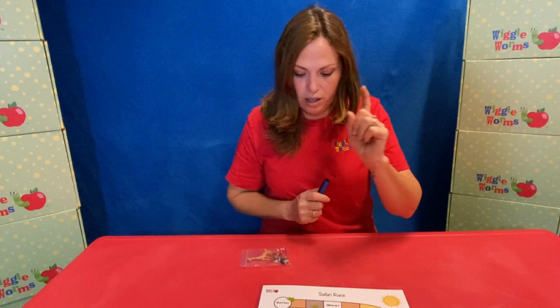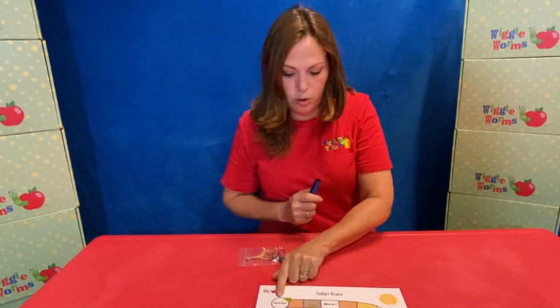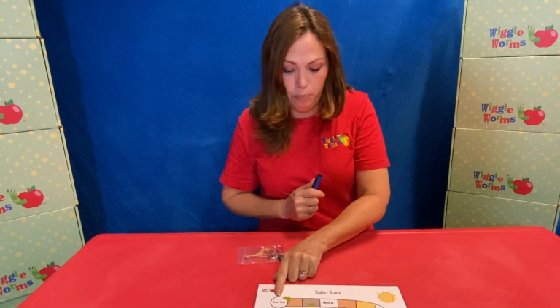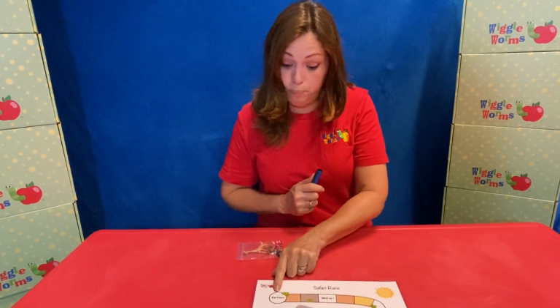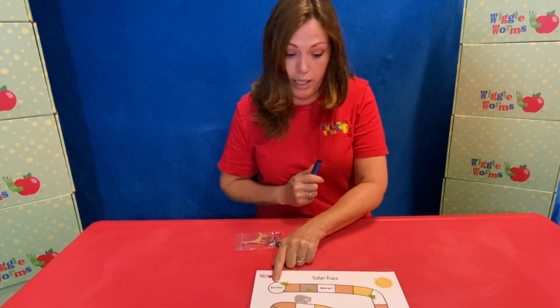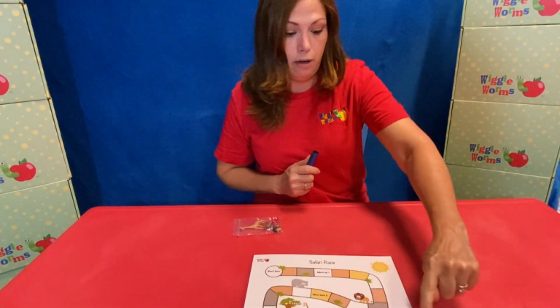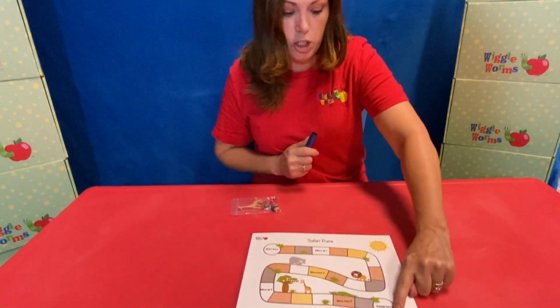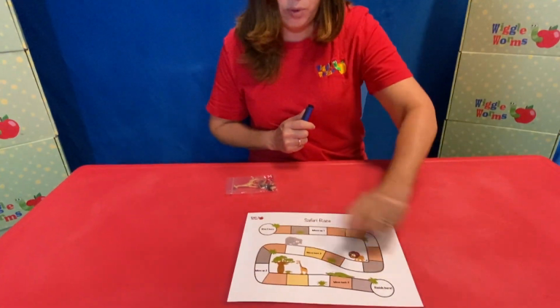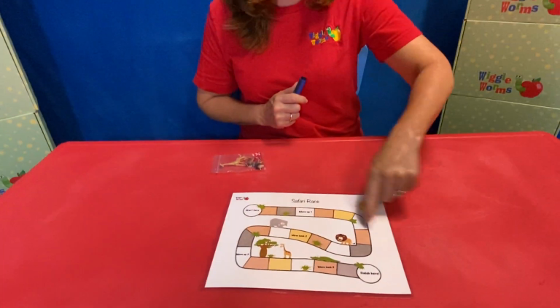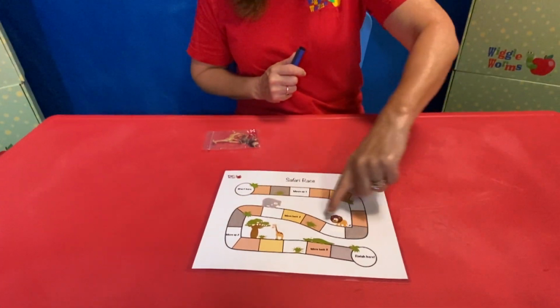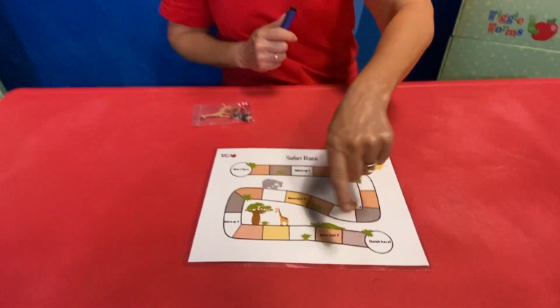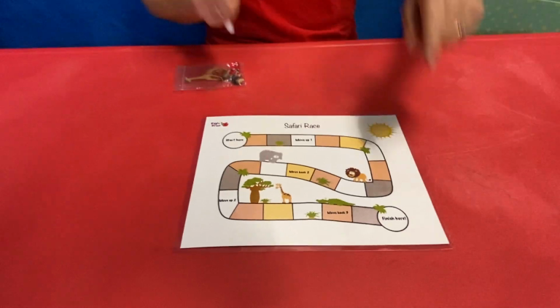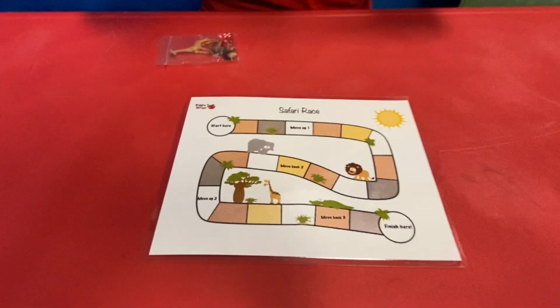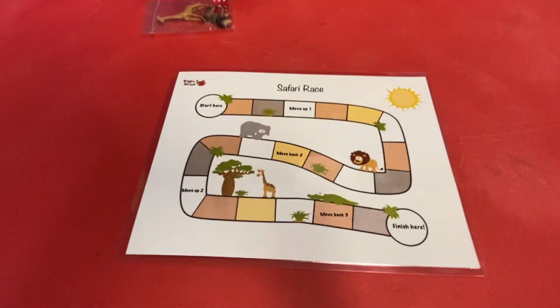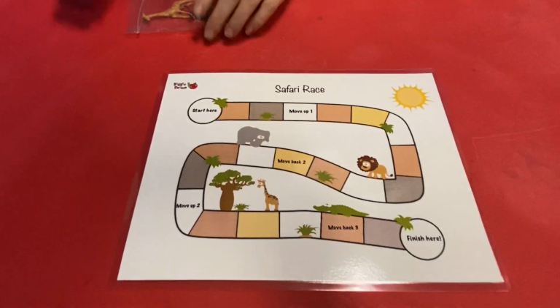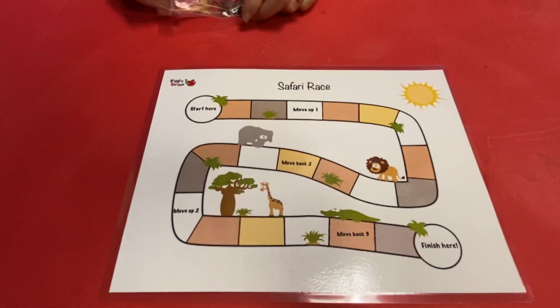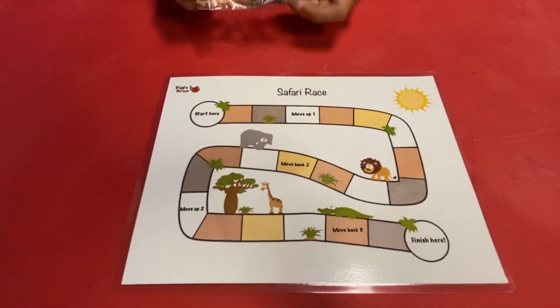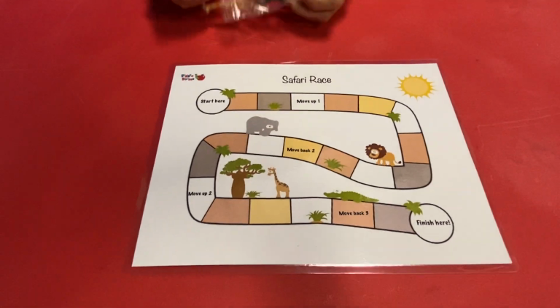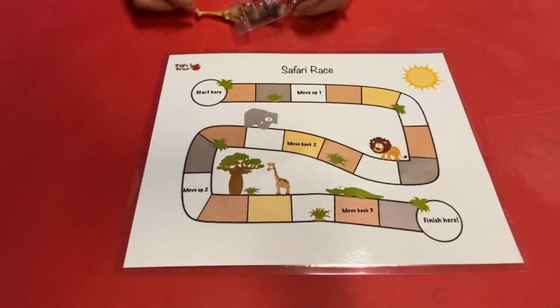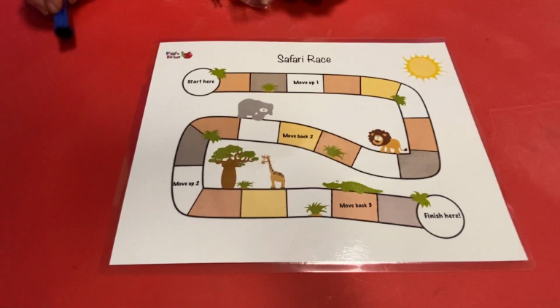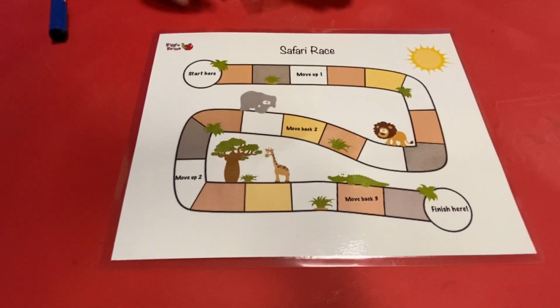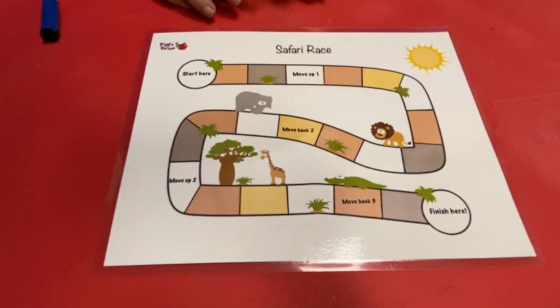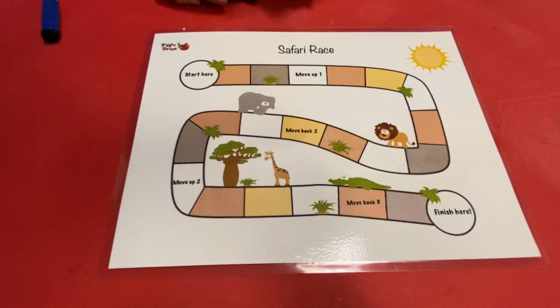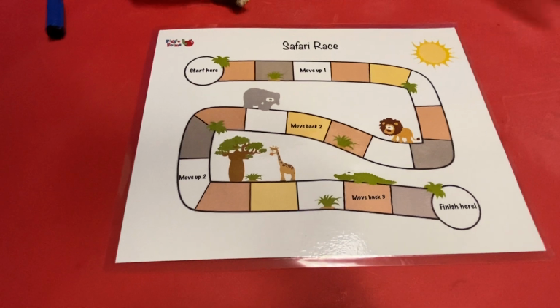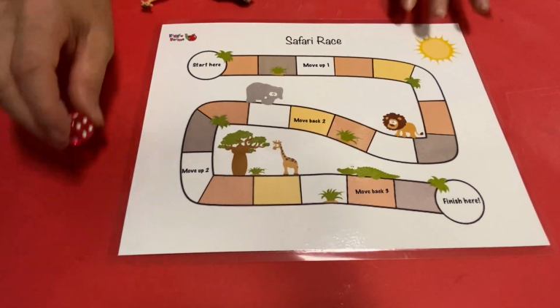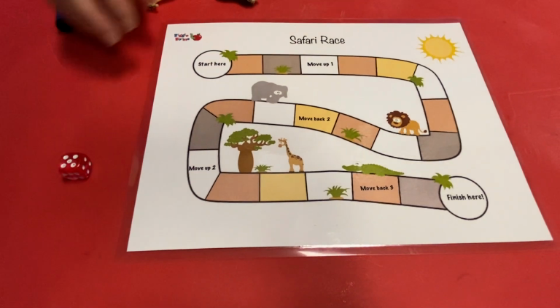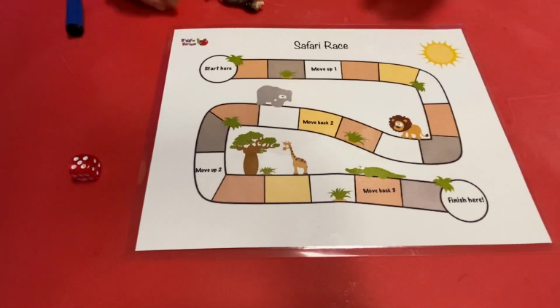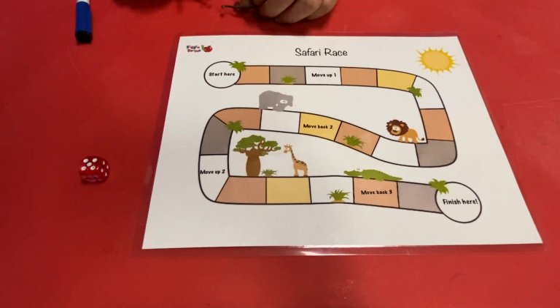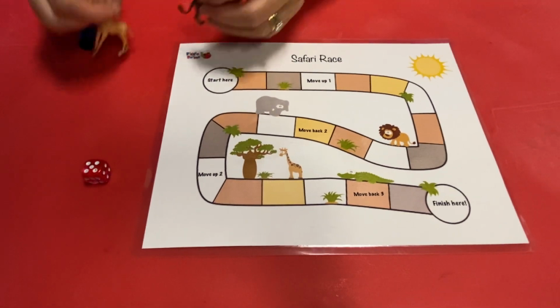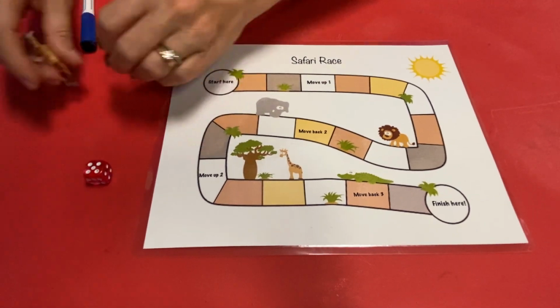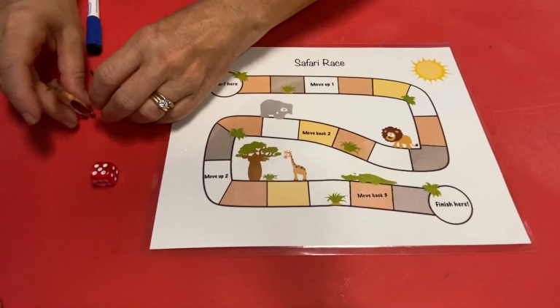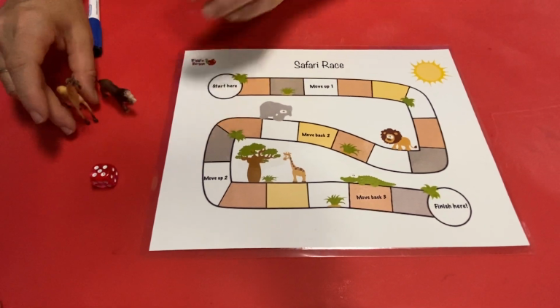We are going to start here and we're going to finish here. We're going to see a little safari on our way. Thanks Ms. Chloe for making our game board. You should have a die and you should have some safari animals.